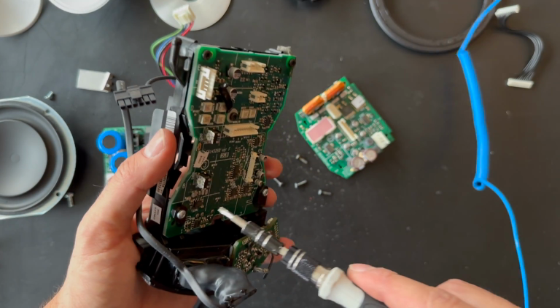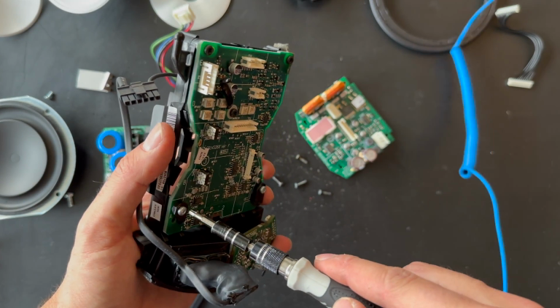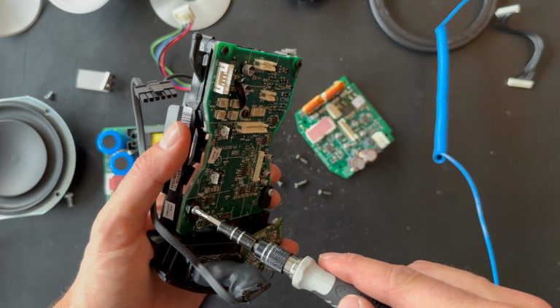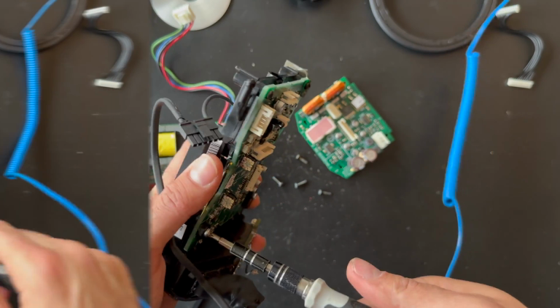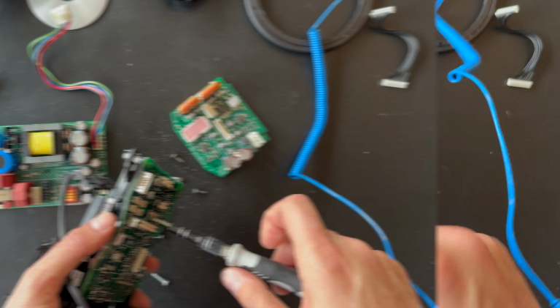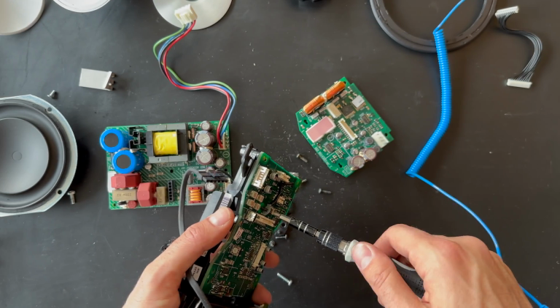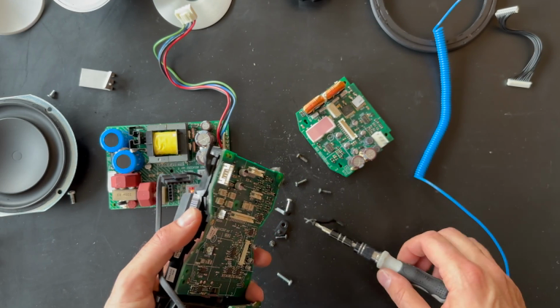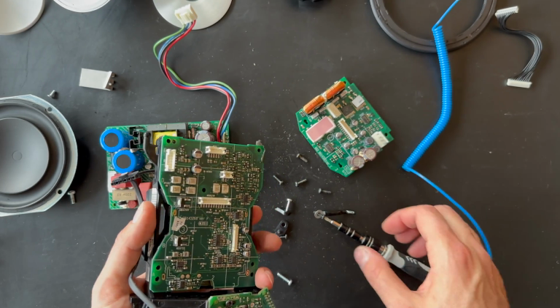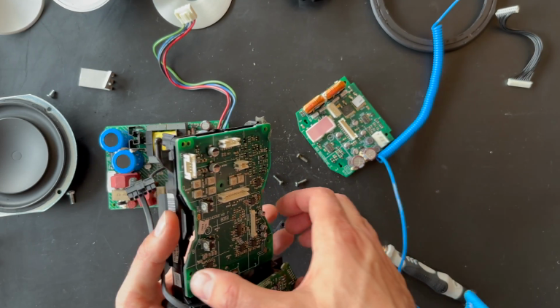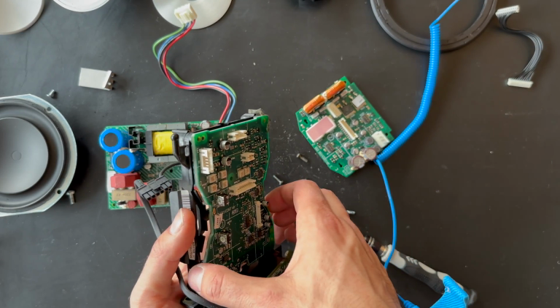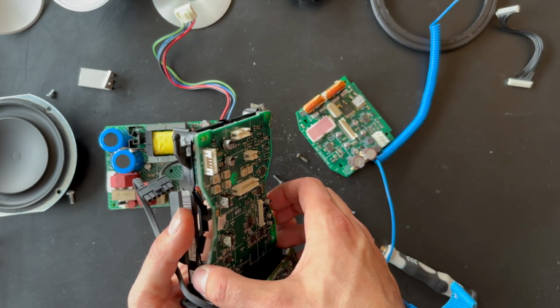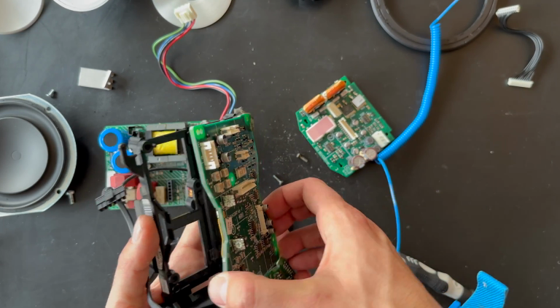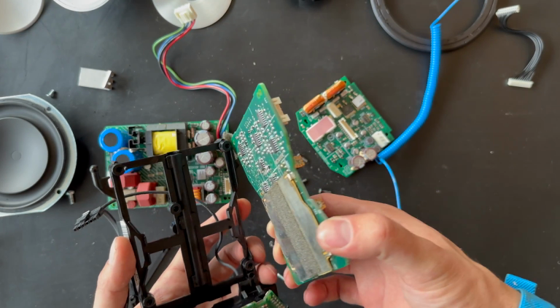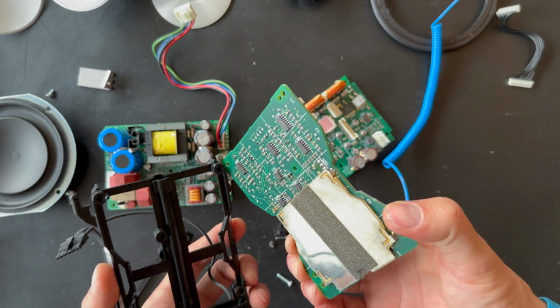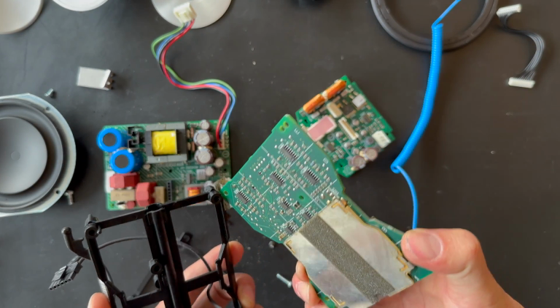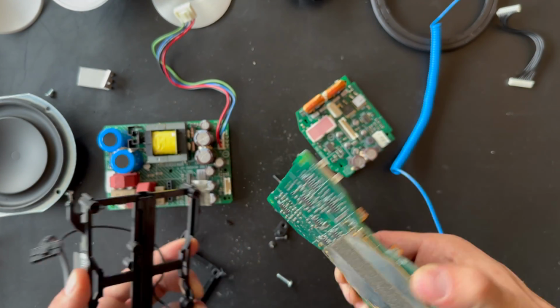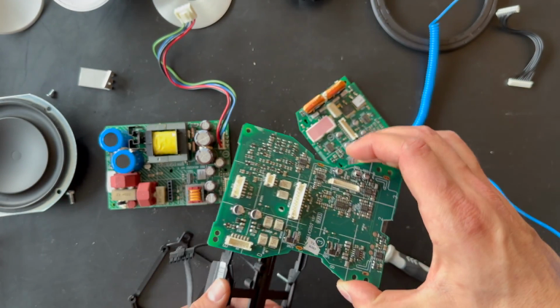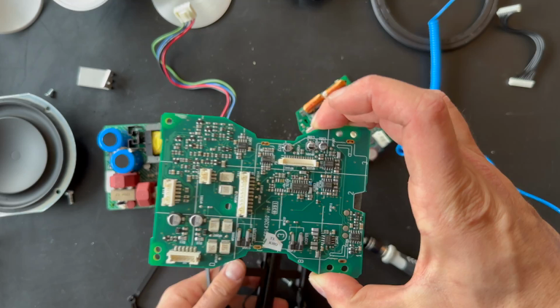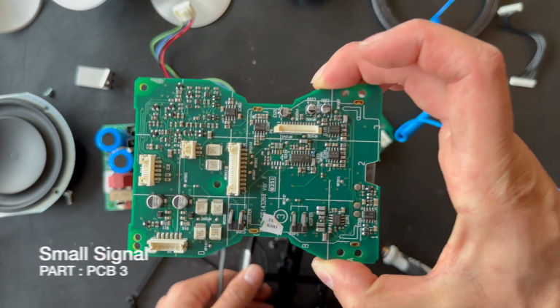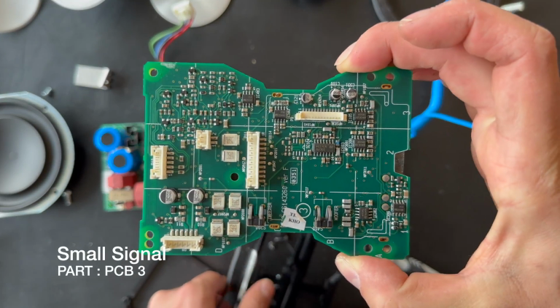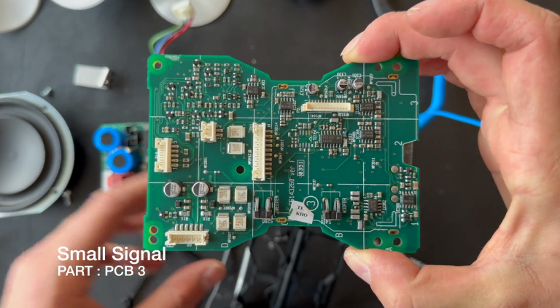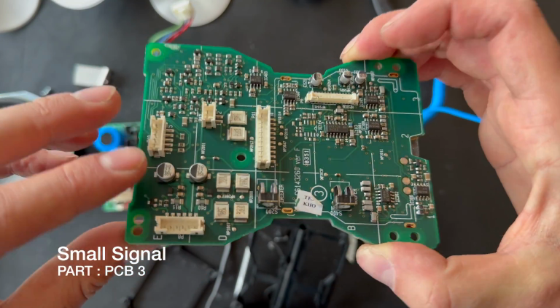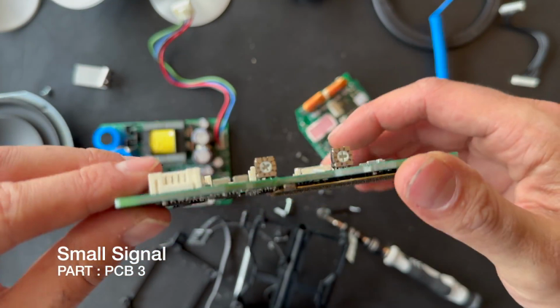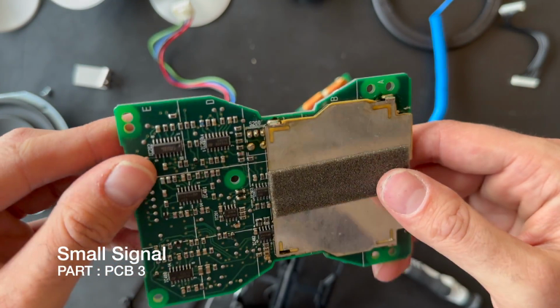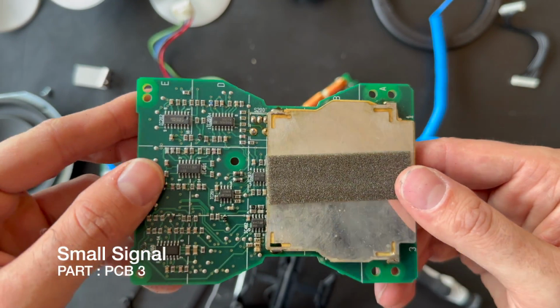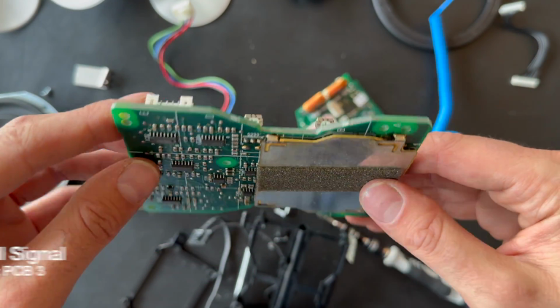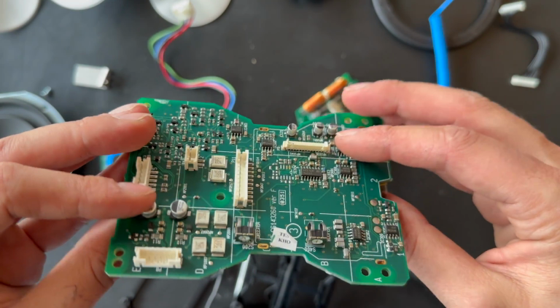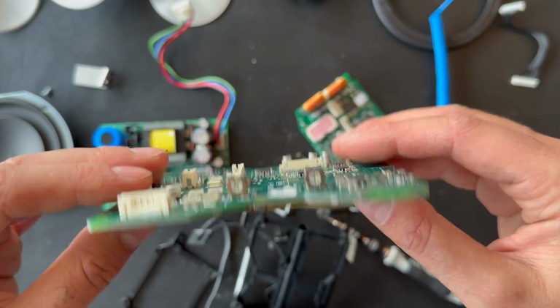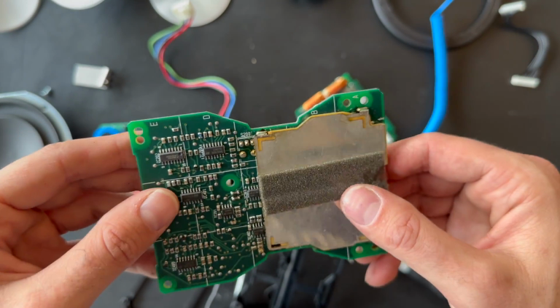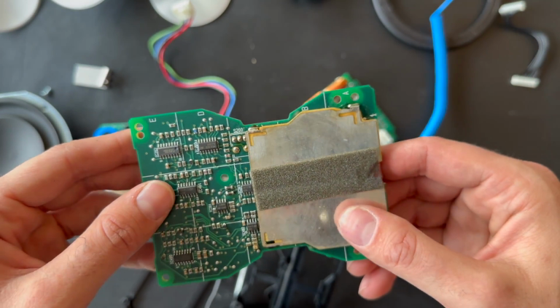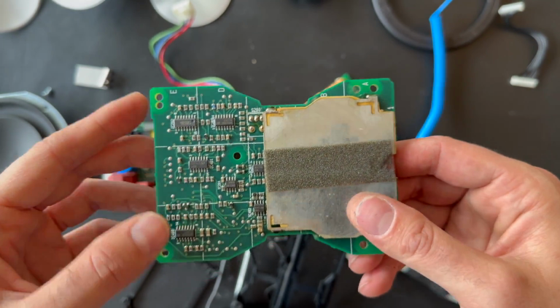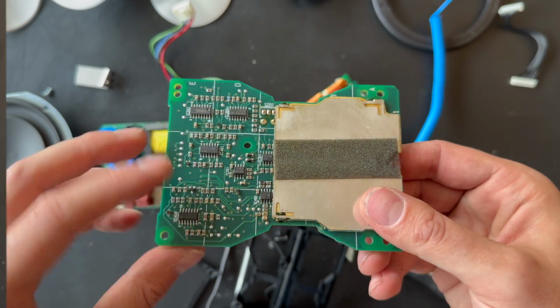Let's try to remove the screws. Here is the last screw for the filter — PCB board 3. Here we go. This is PCB board 3 for the BeoLab 3.